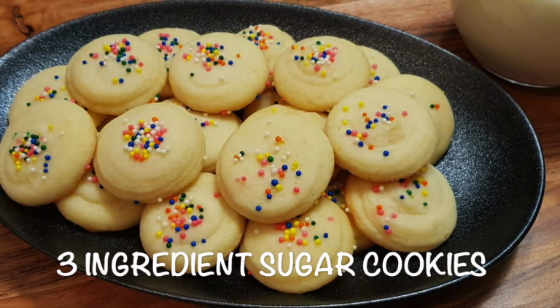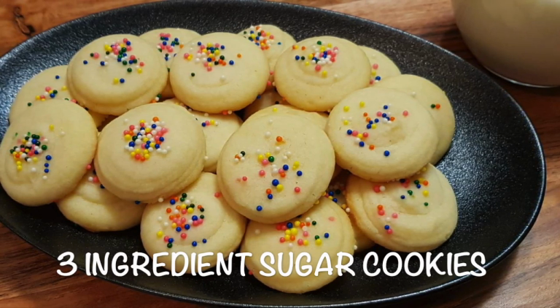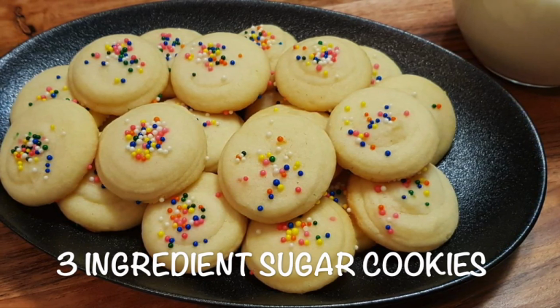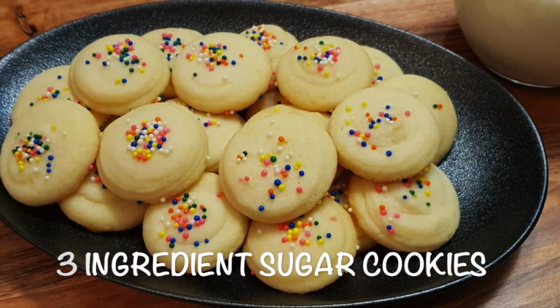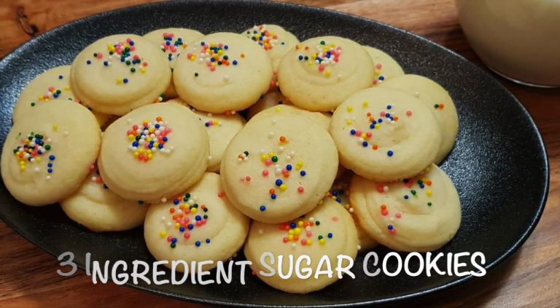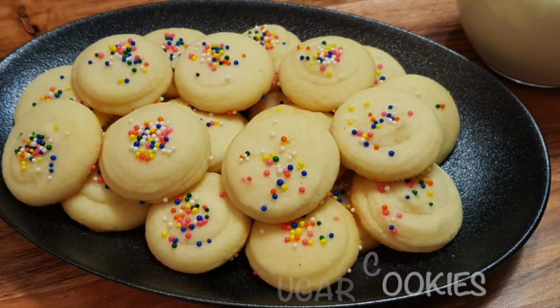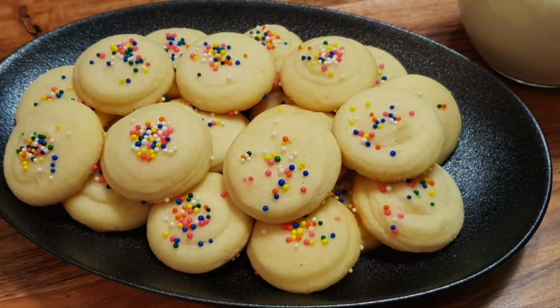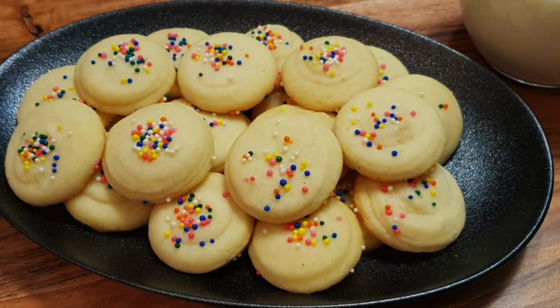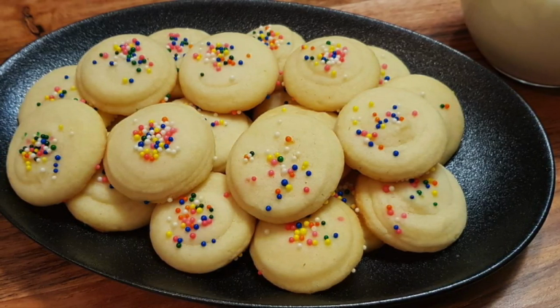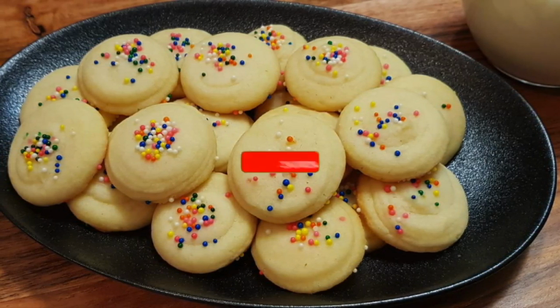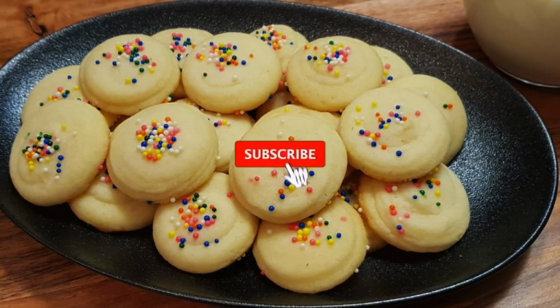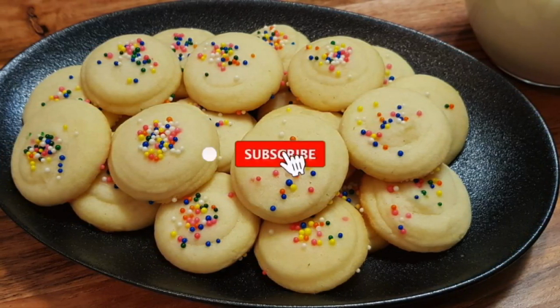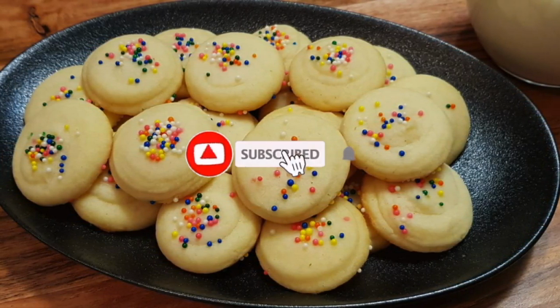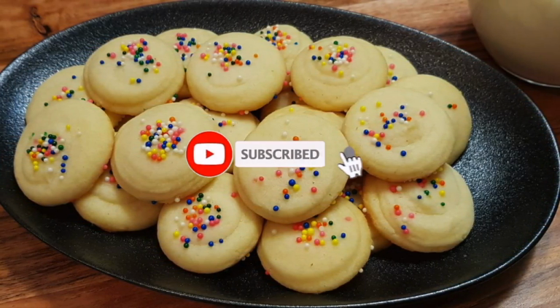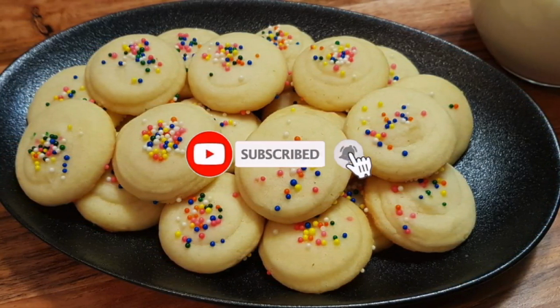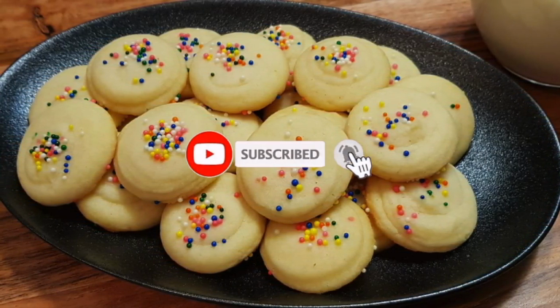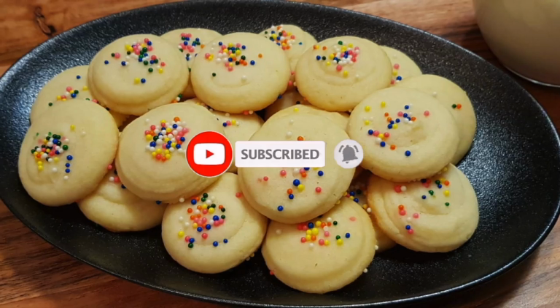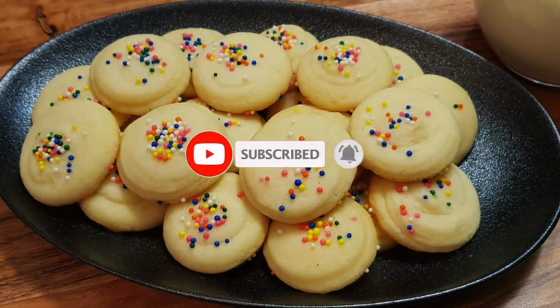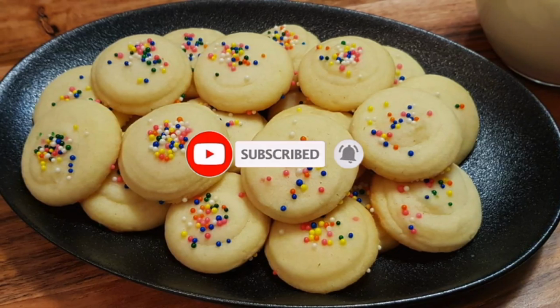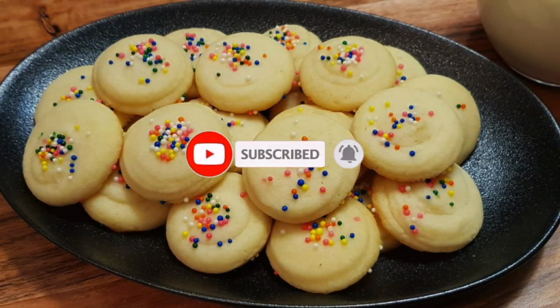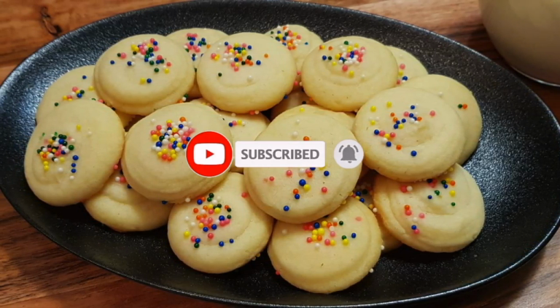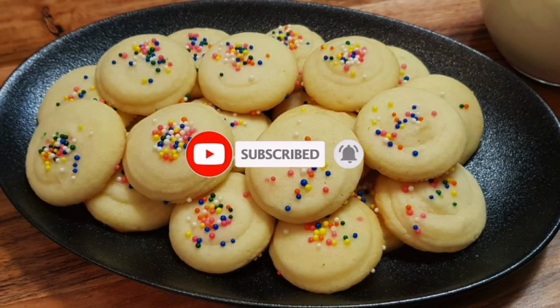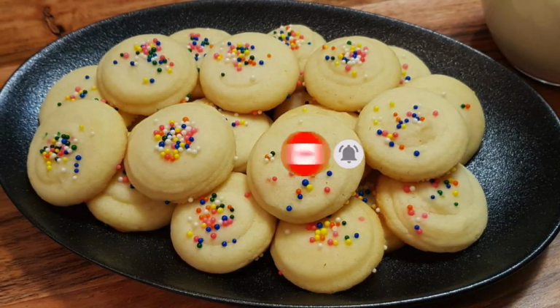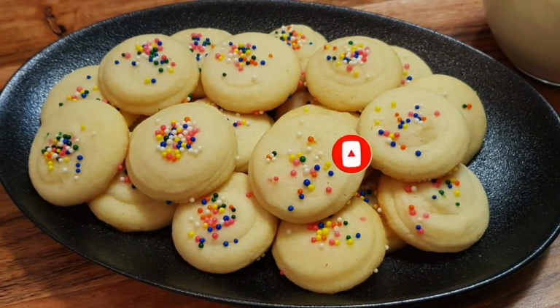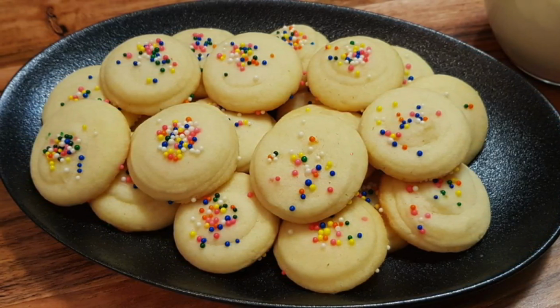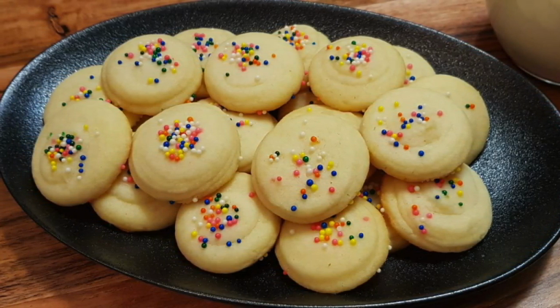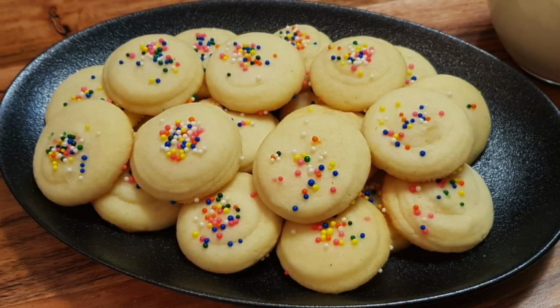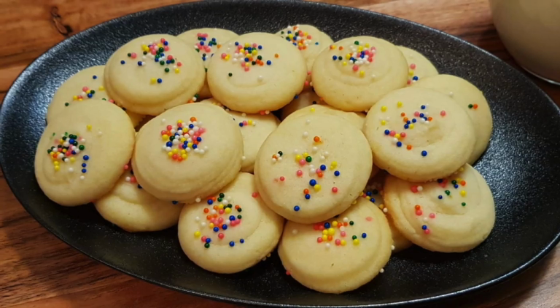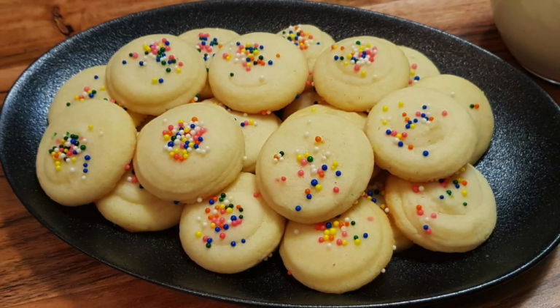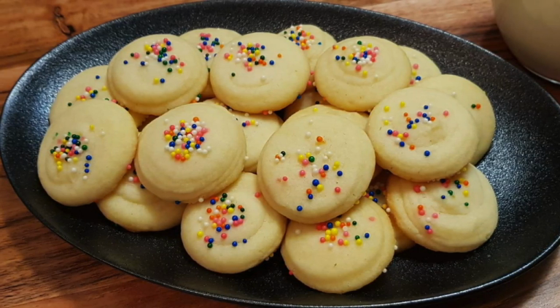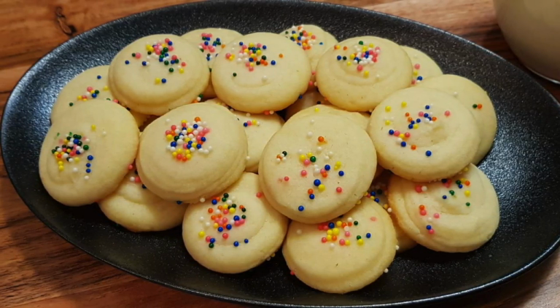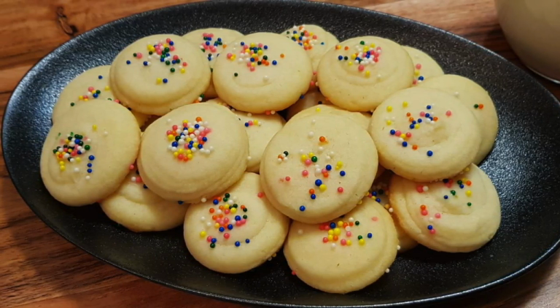Welcome back and thank you for checking out my new video. If you're new, be sure to hit the subscribe button and the notification bell so you don't miss any of my new videos. Today I'd like to show you how to make quick and easy sugar cookies.